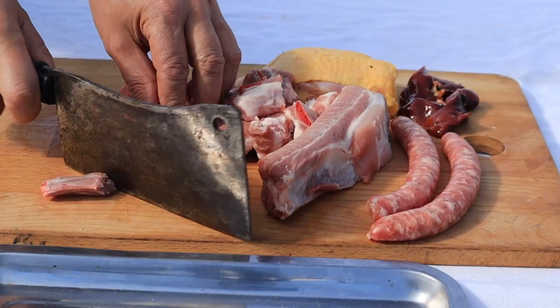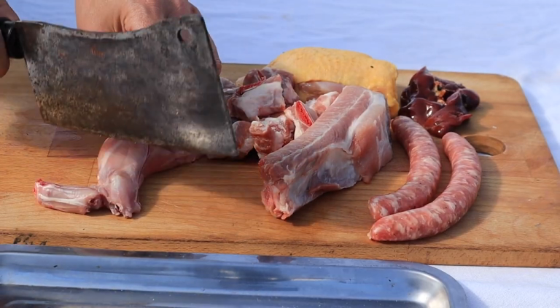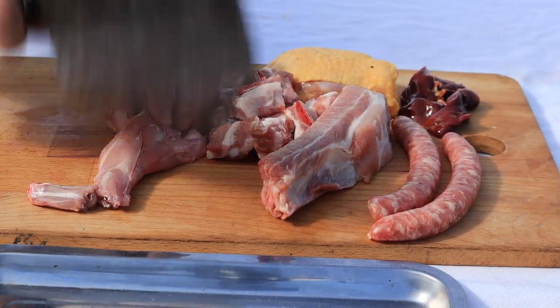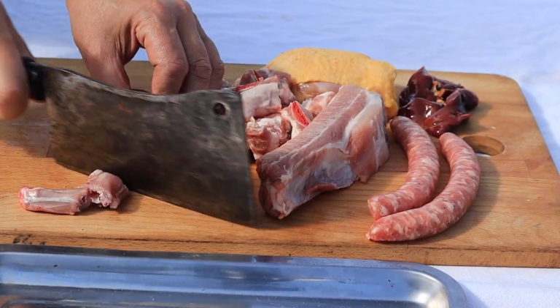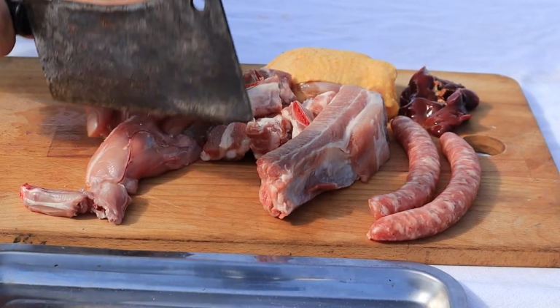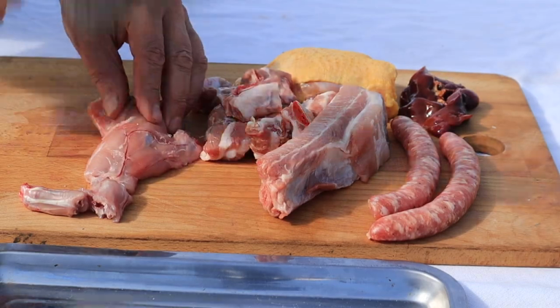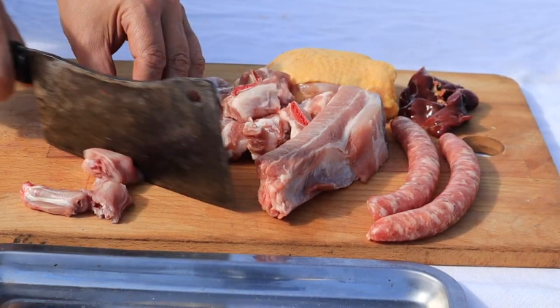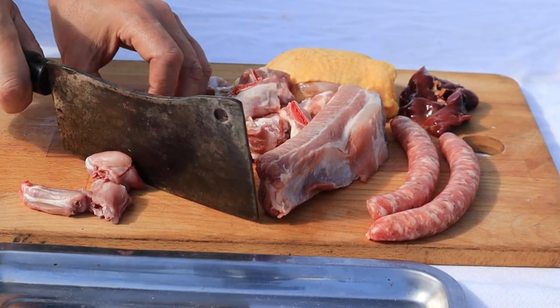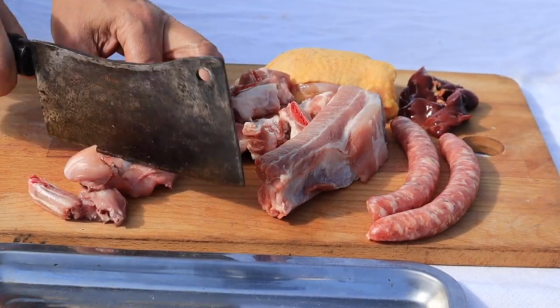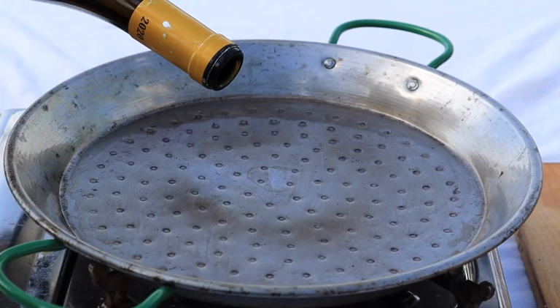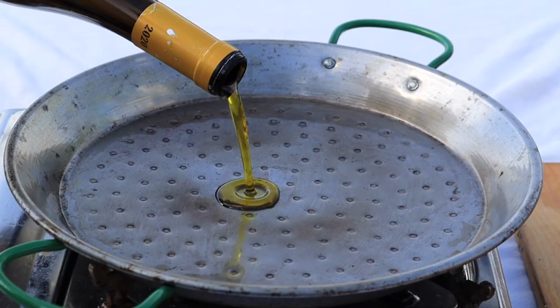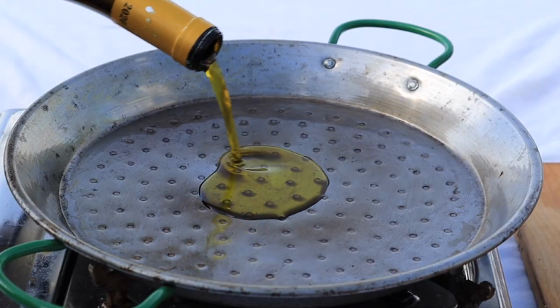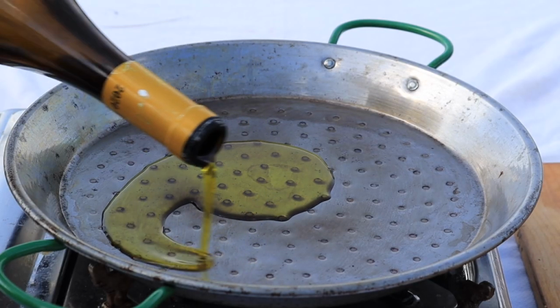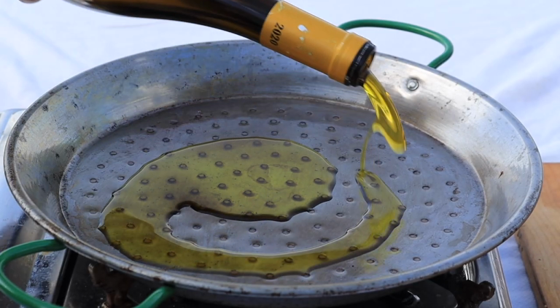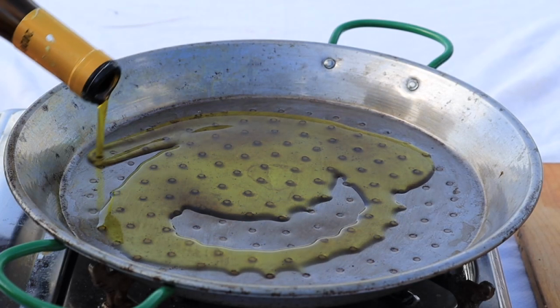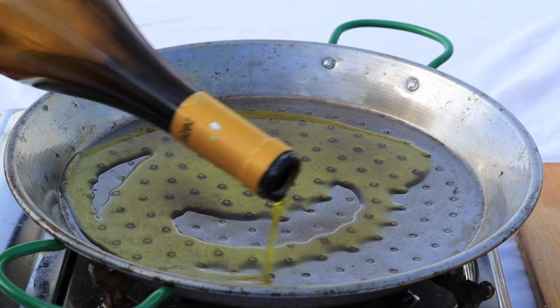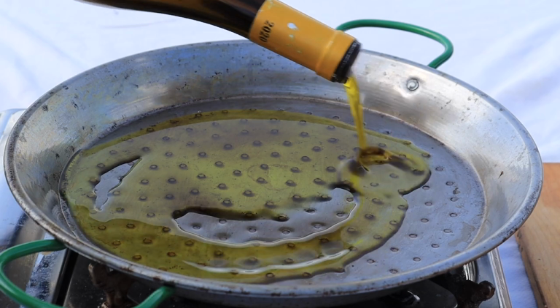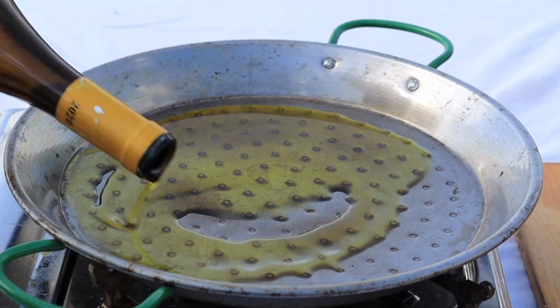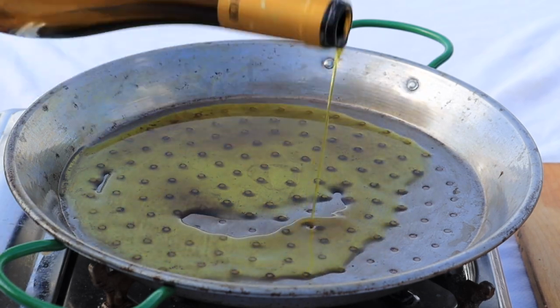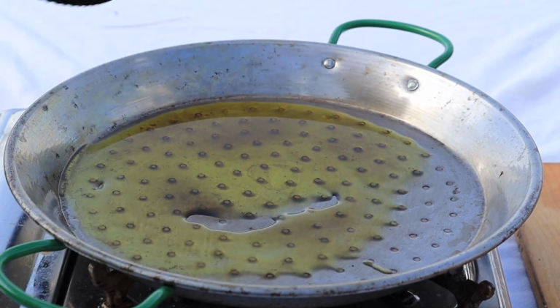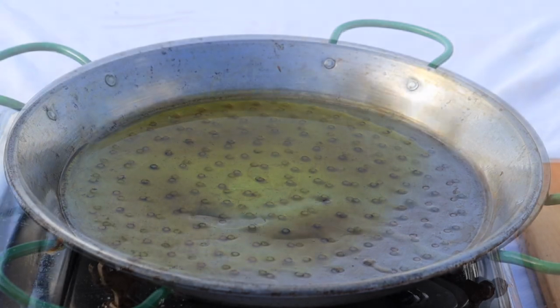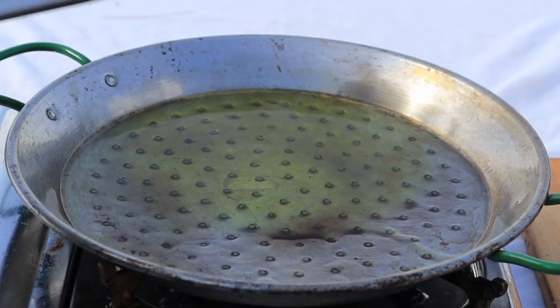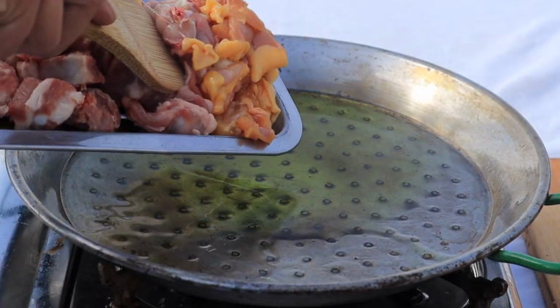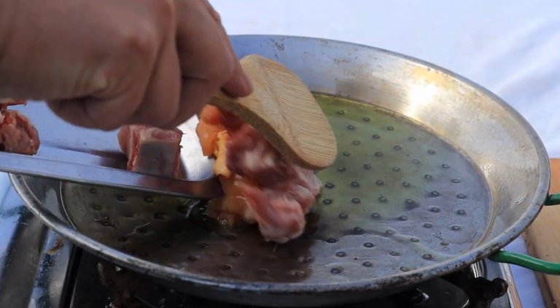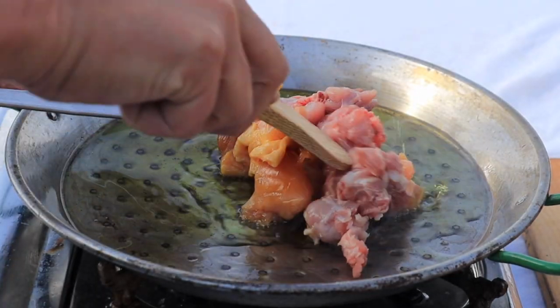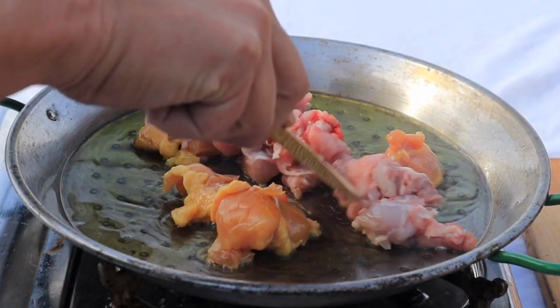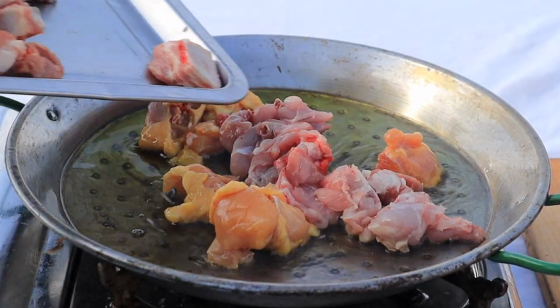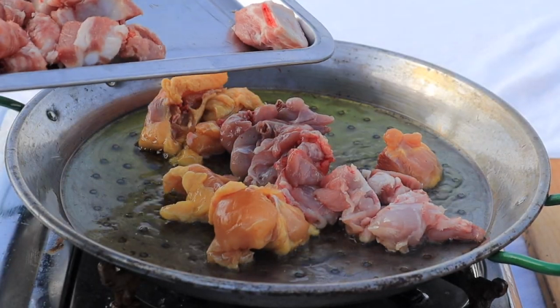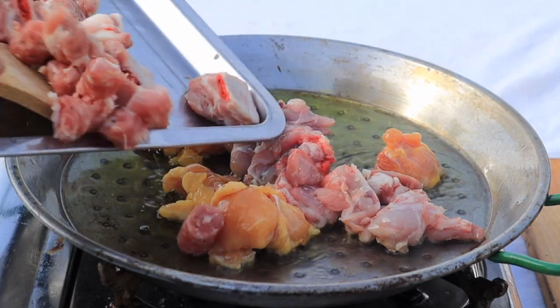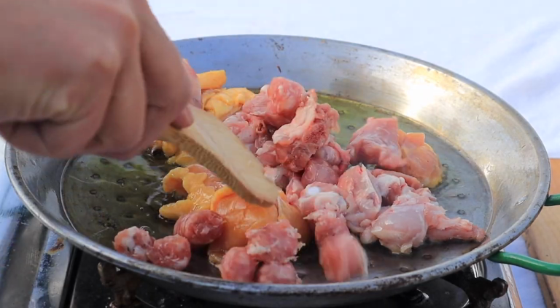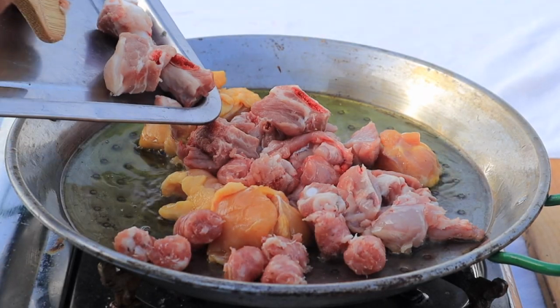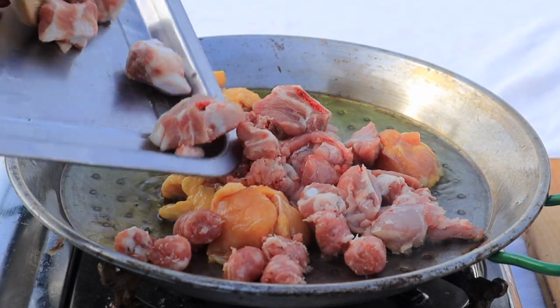All the meats except the liver are chopped into small dice and fried in a jolly good slug of olive oil that generously covers the bottom of the pan. The meats and the liver are fried swiftly until golden, seasoning as you go.